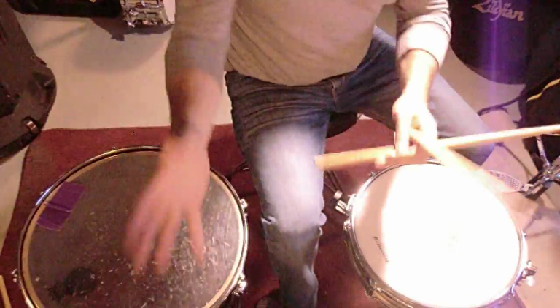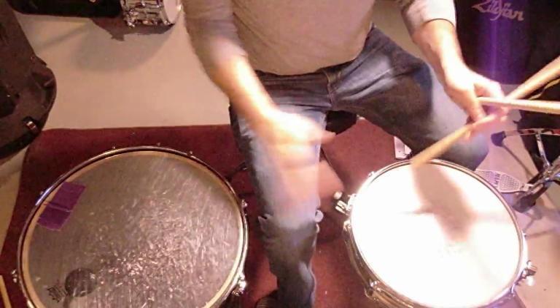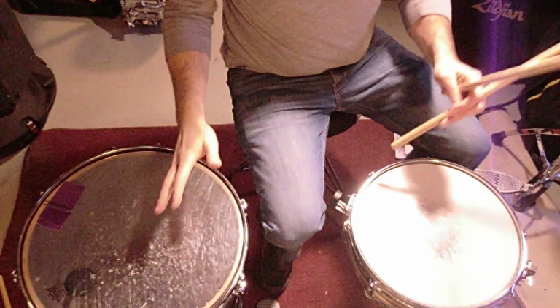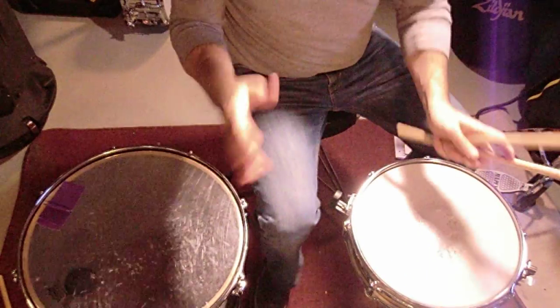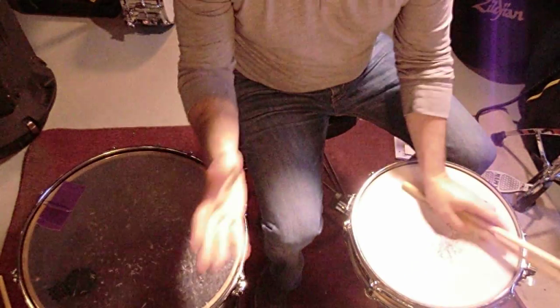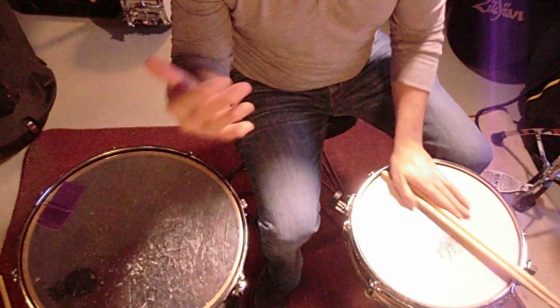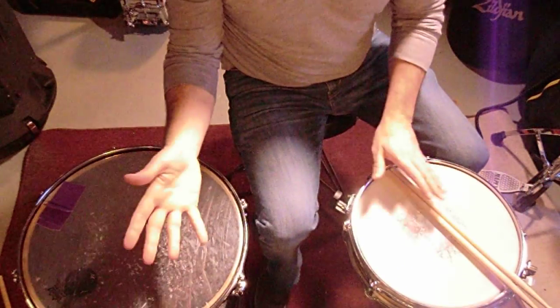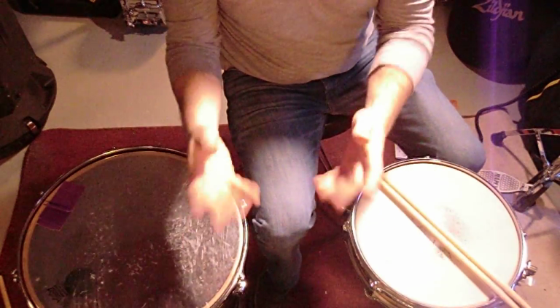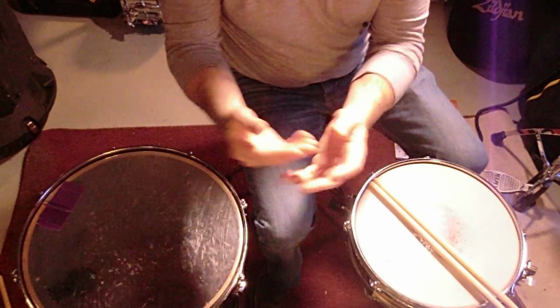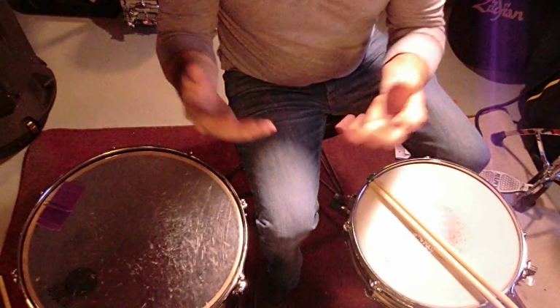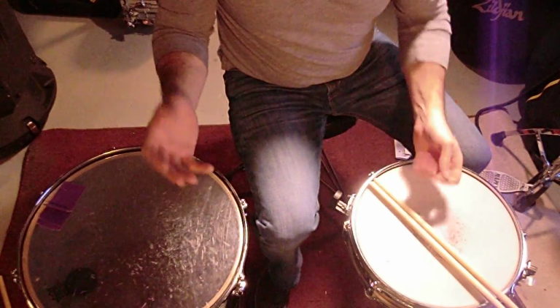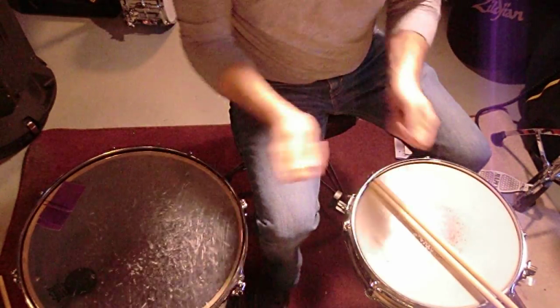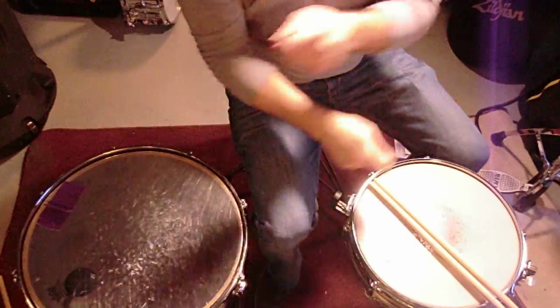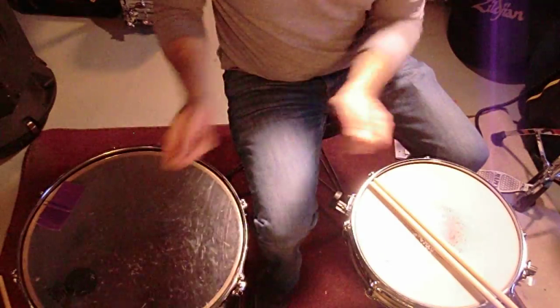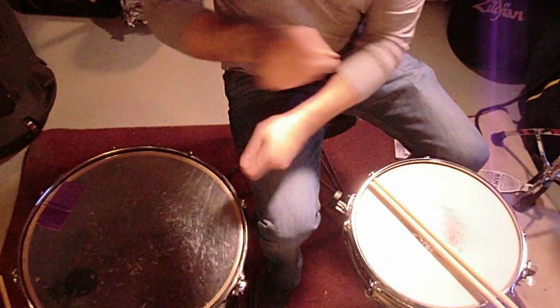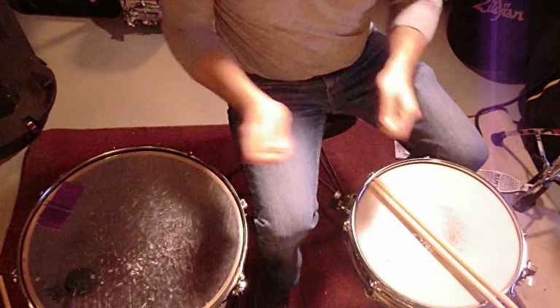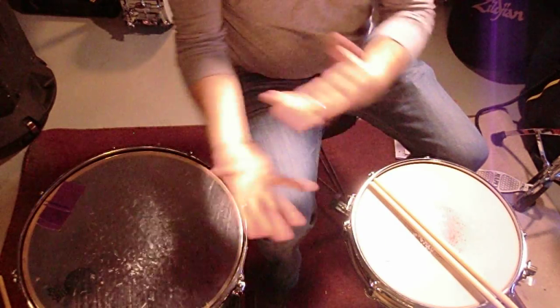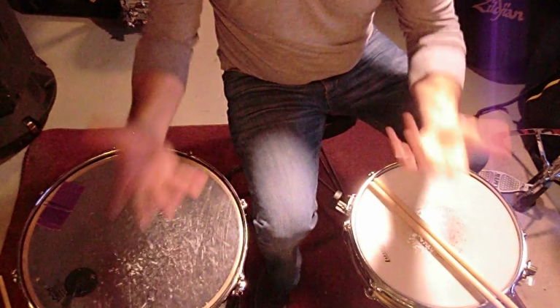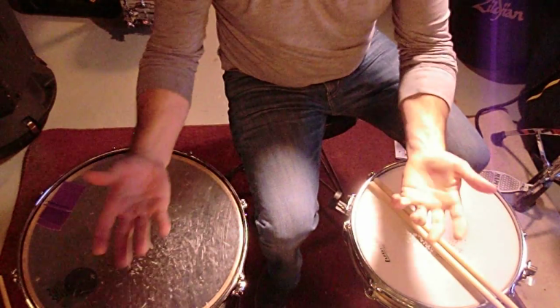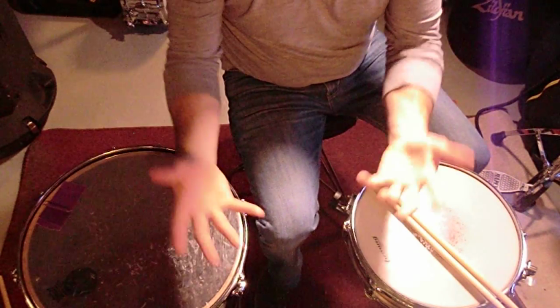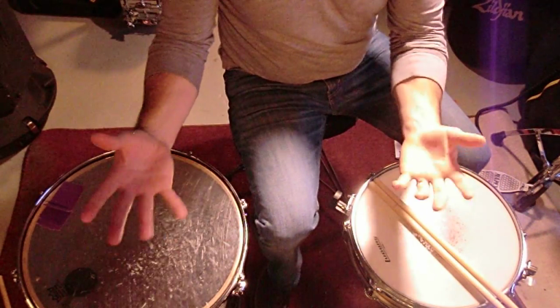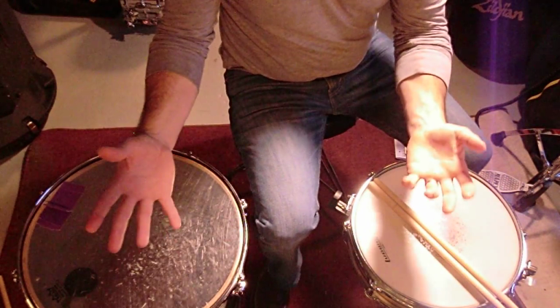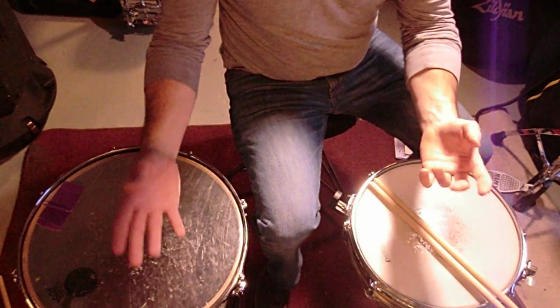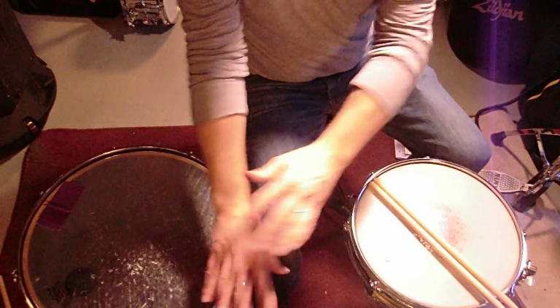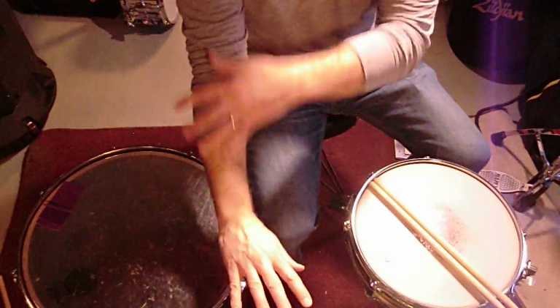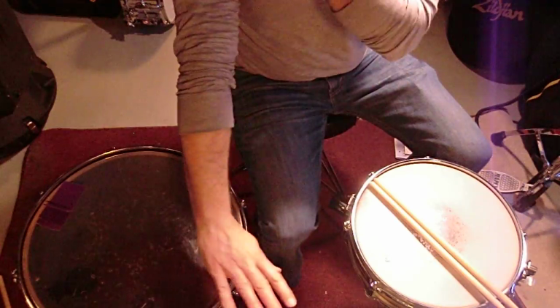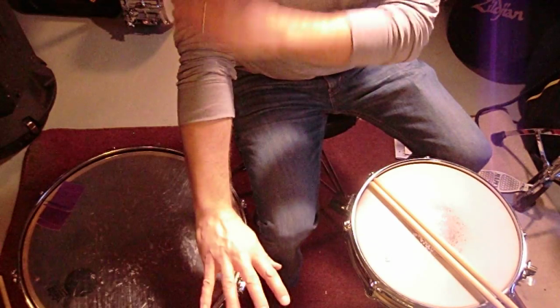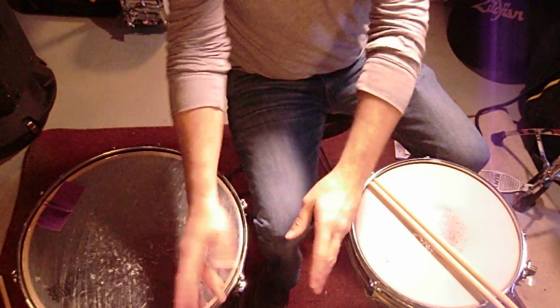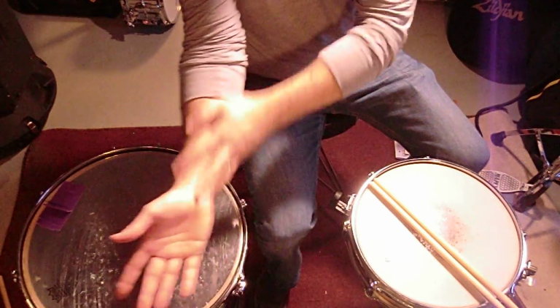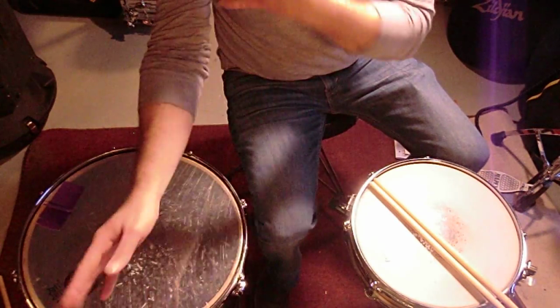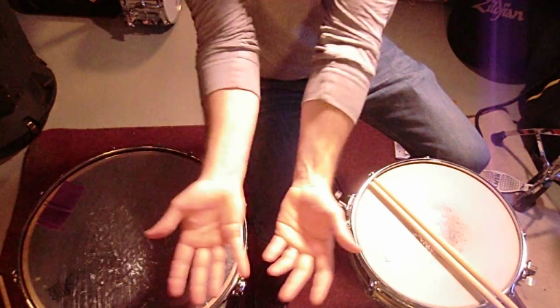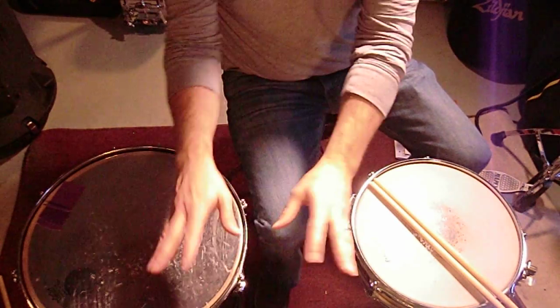This is a great fill. It's a great fill for a solo, but it's also a great exercise and workout pattern for your physical drumming body — all the synapses, neural firings, muscles, and tendons.